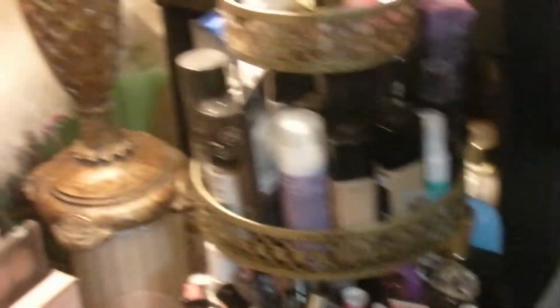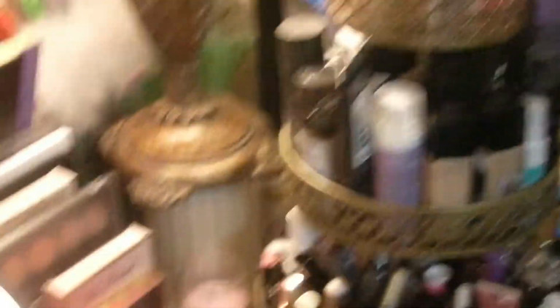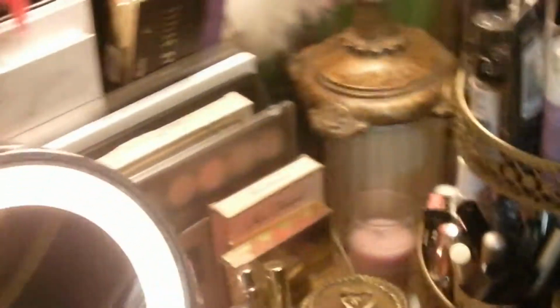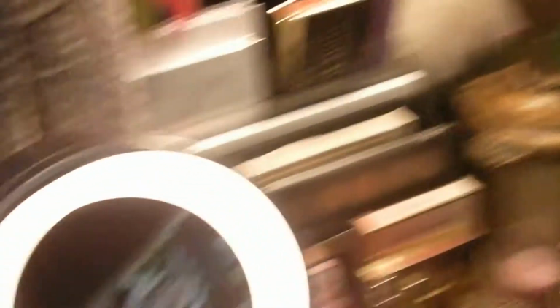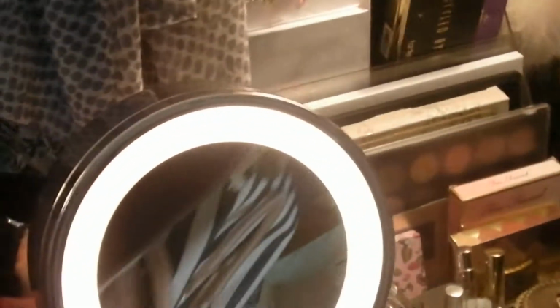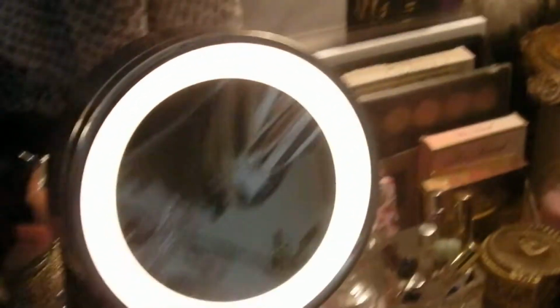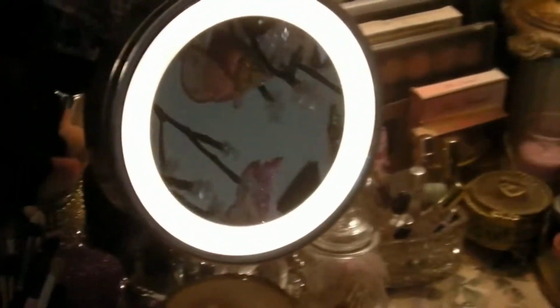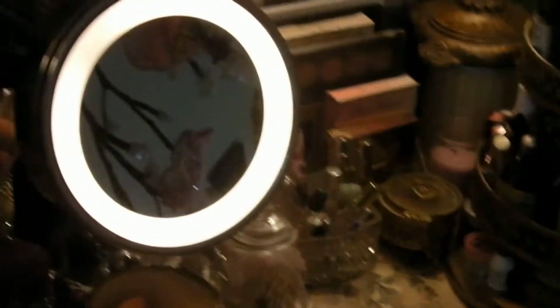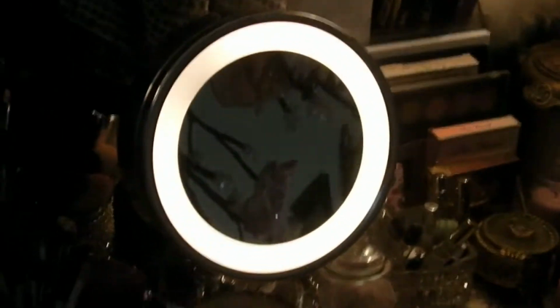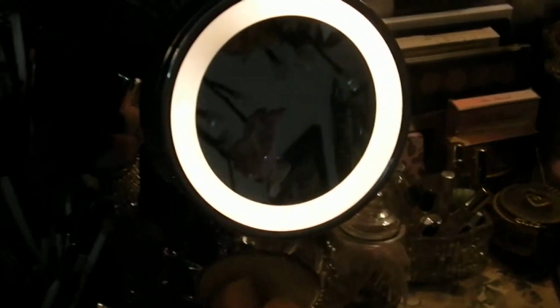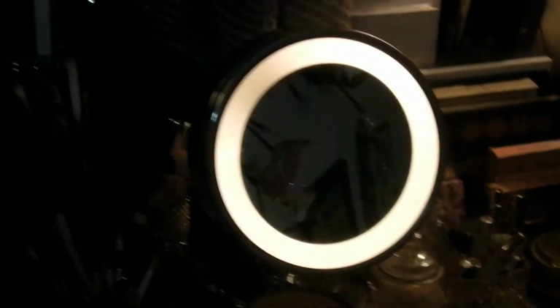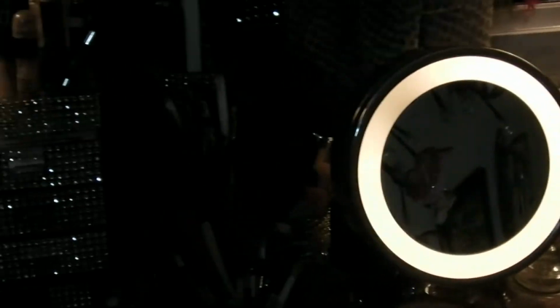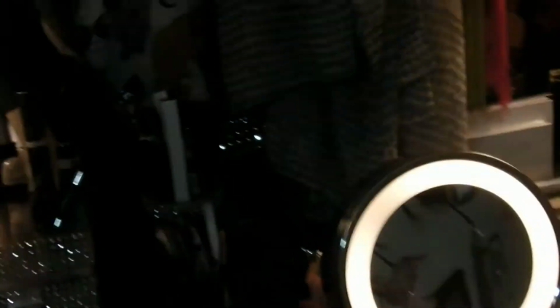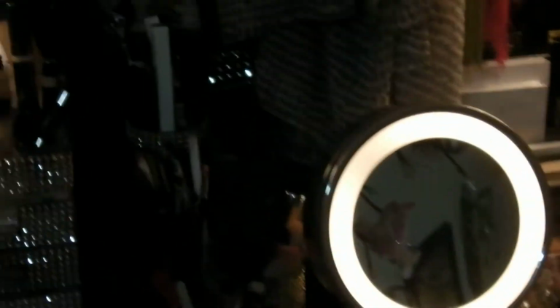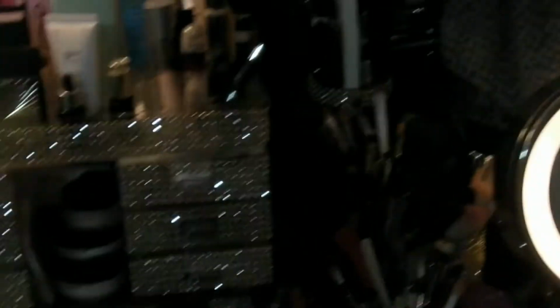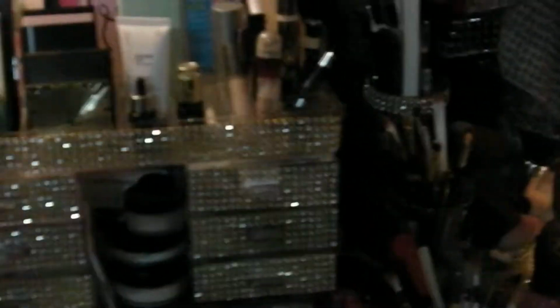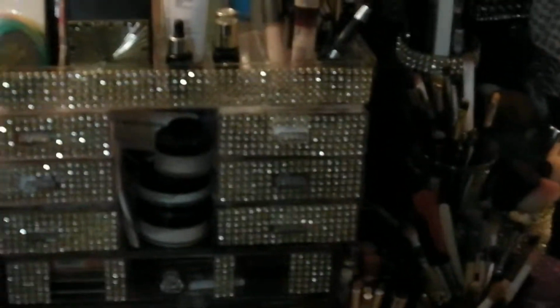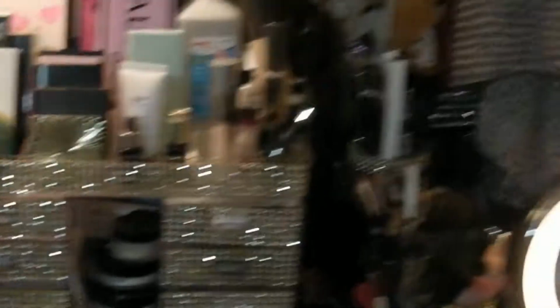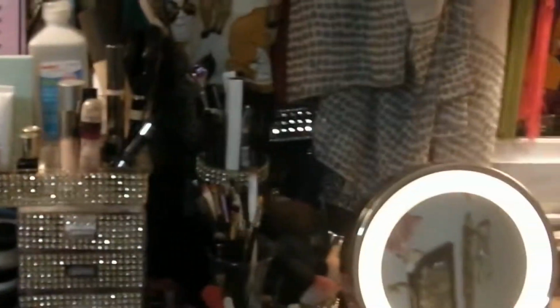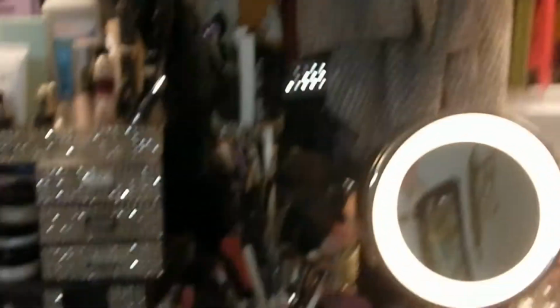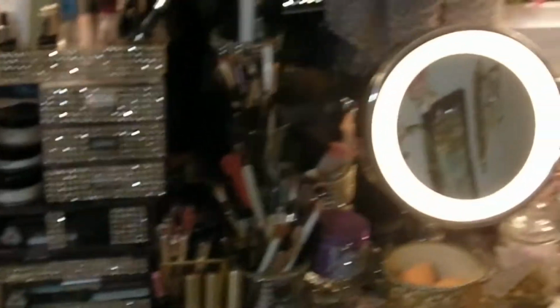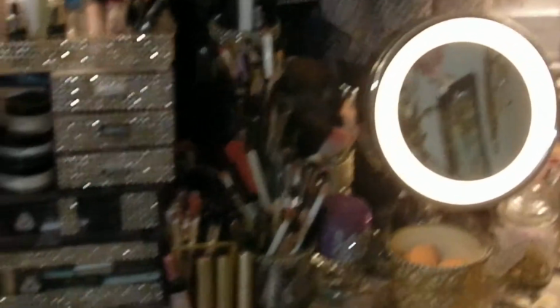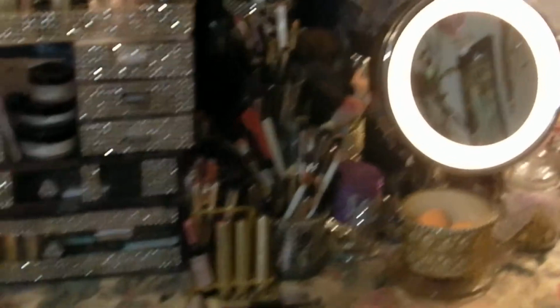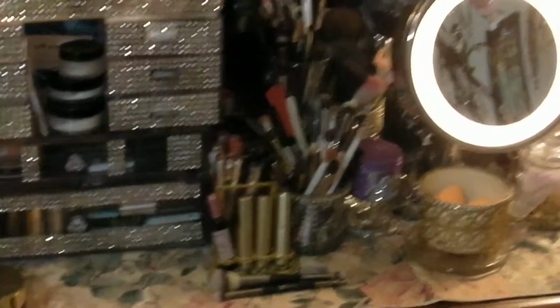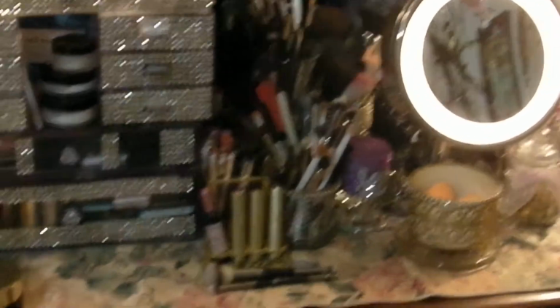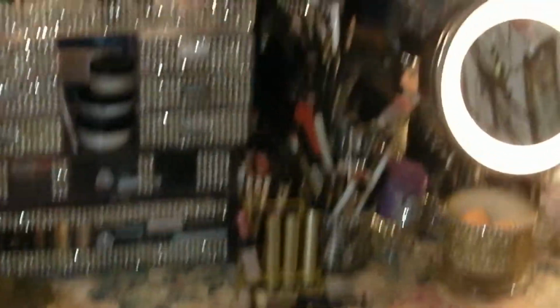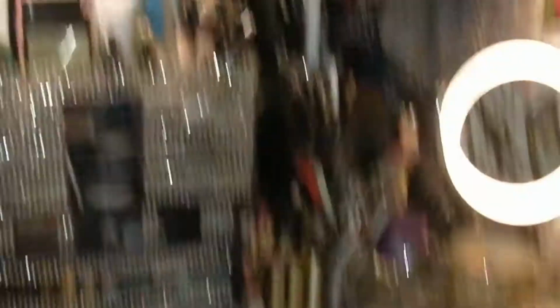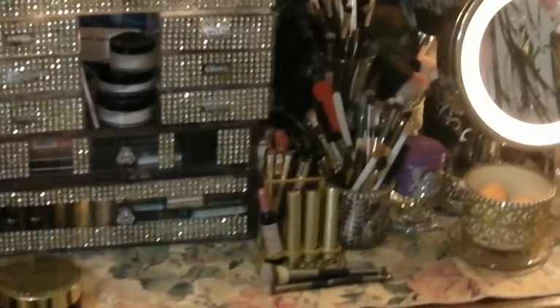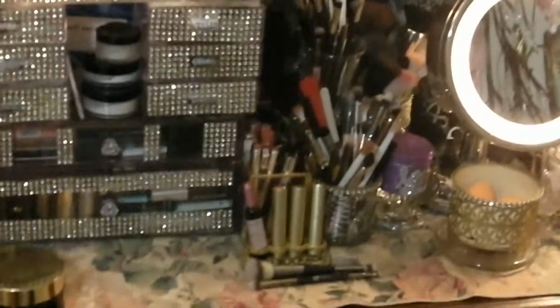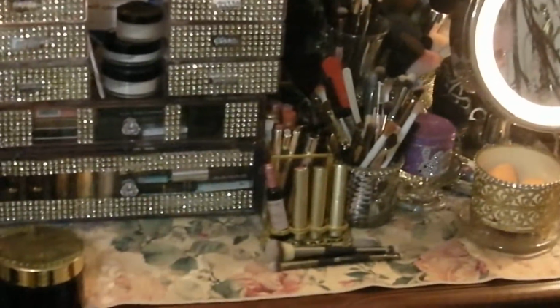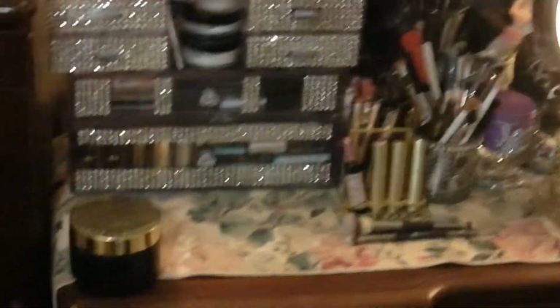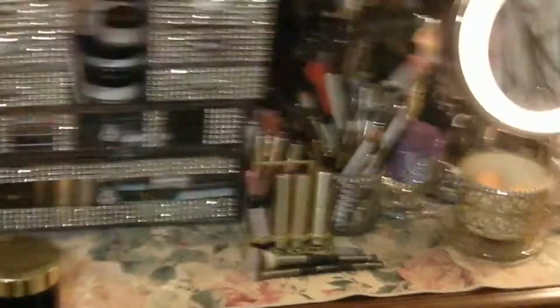So that is my setup for my makeup counter, and there is my mirror of course. Let me get a little bit further away so you can see what it looks like. I like everything right there at my hand.